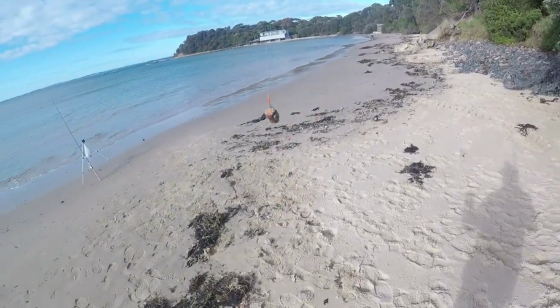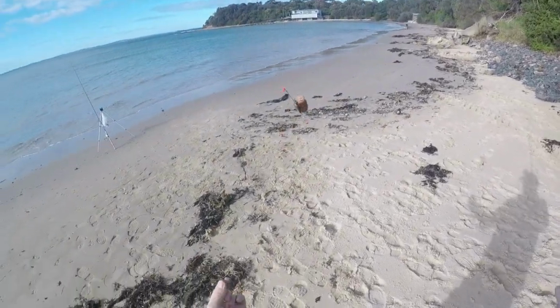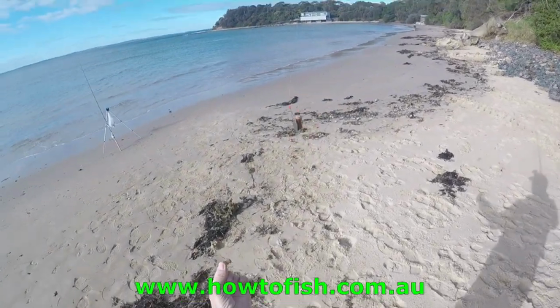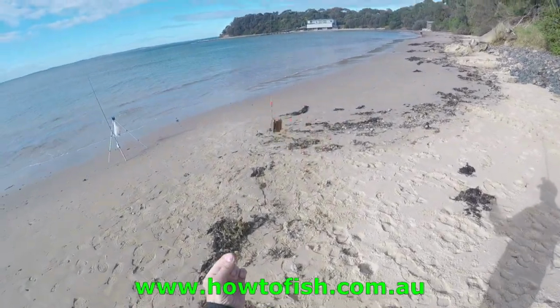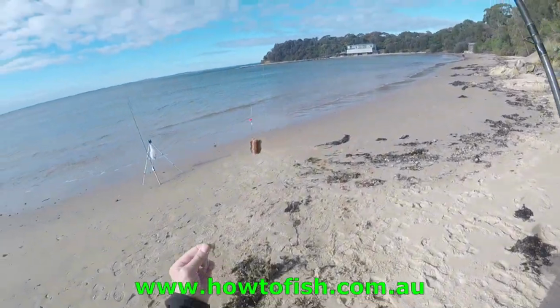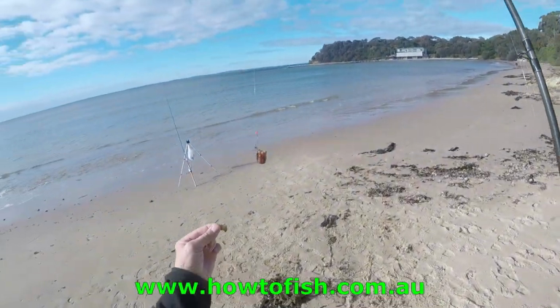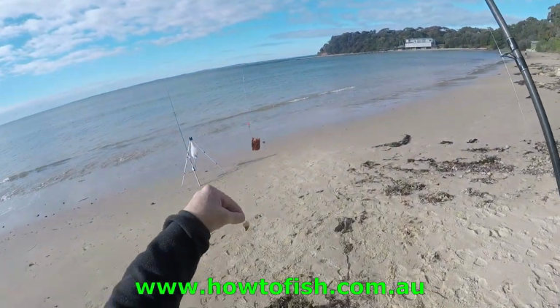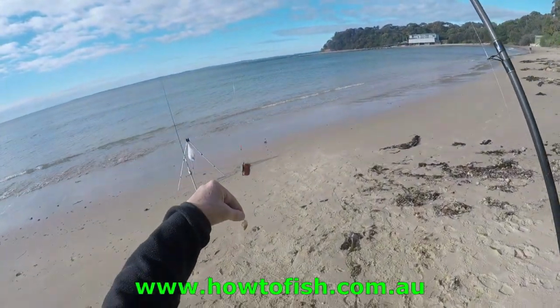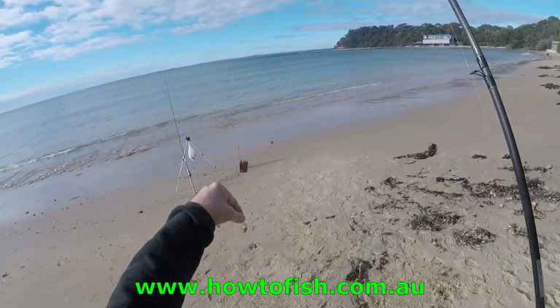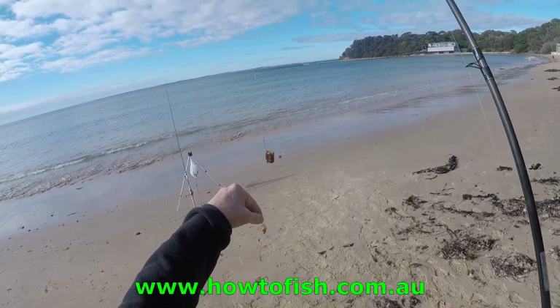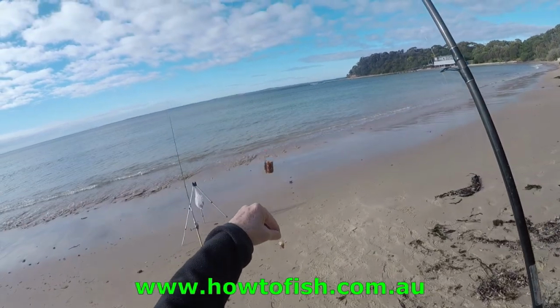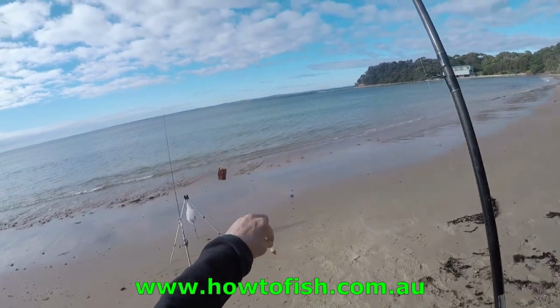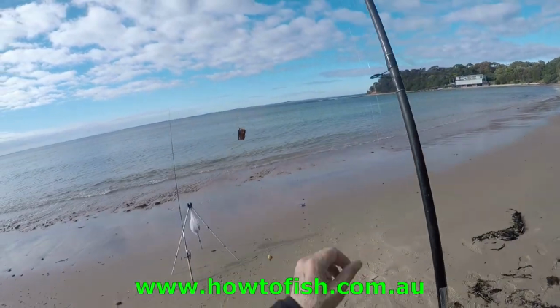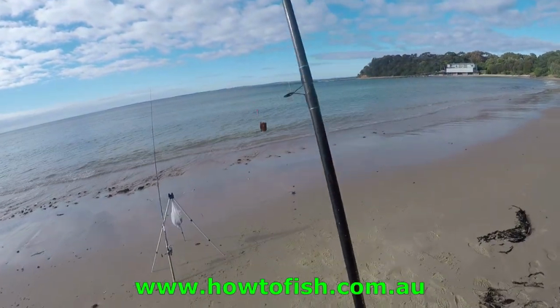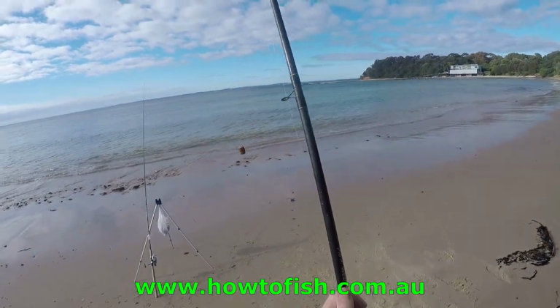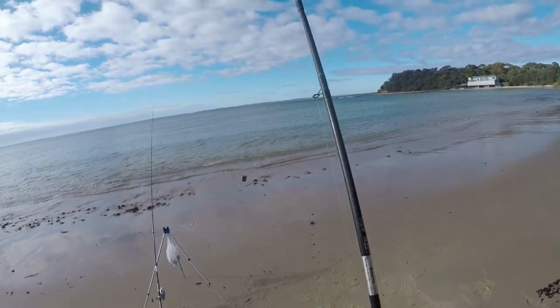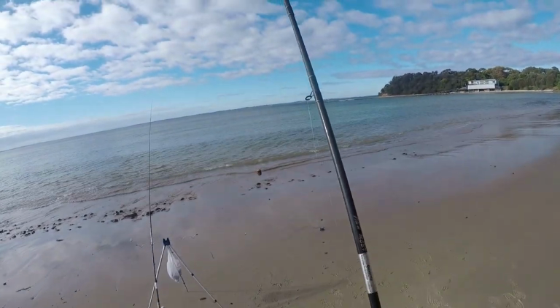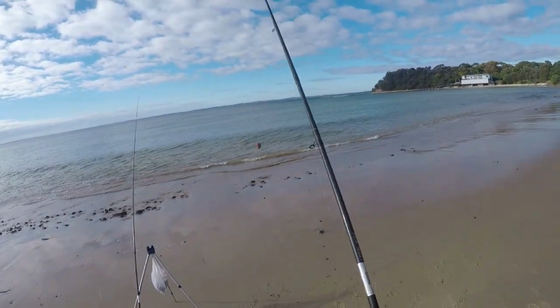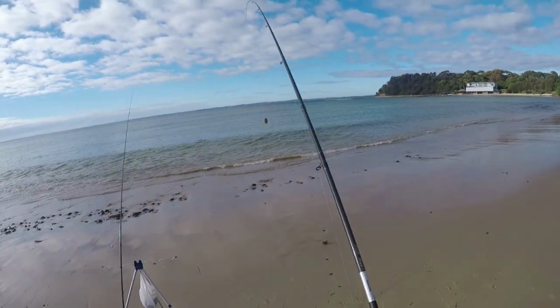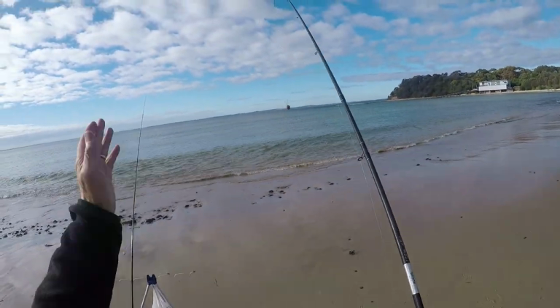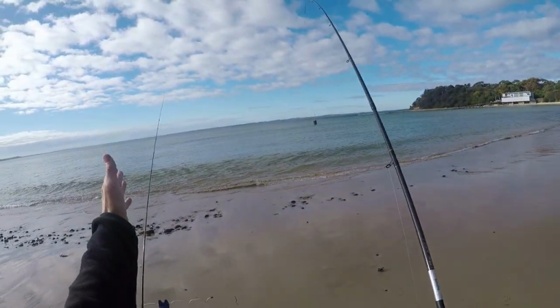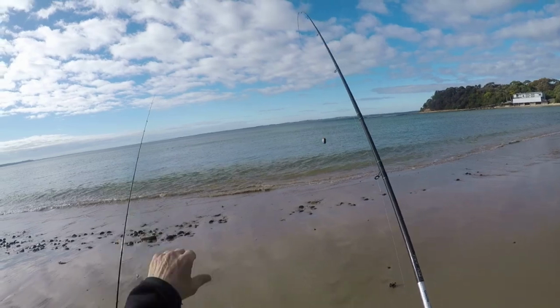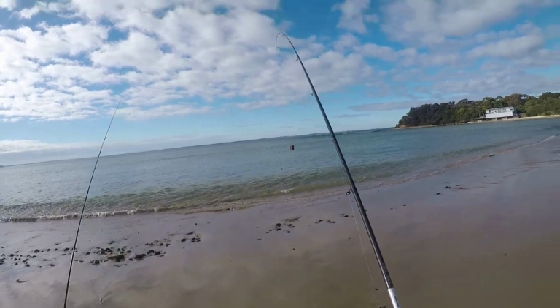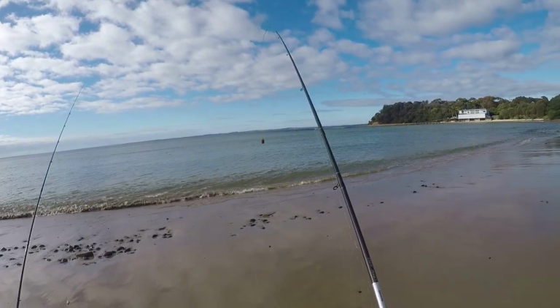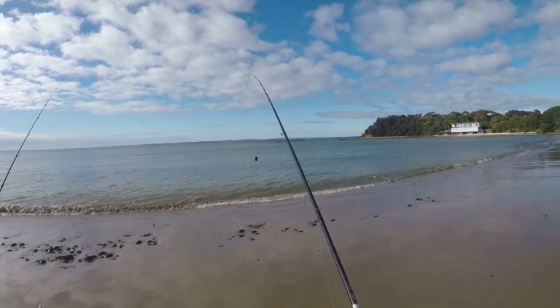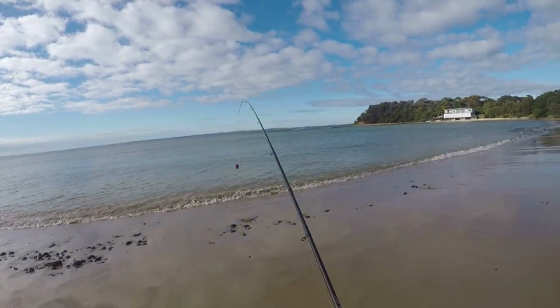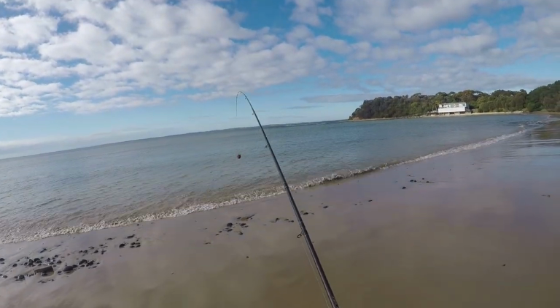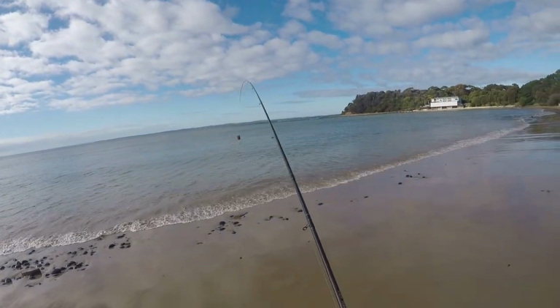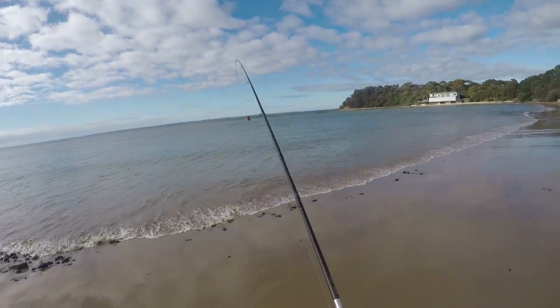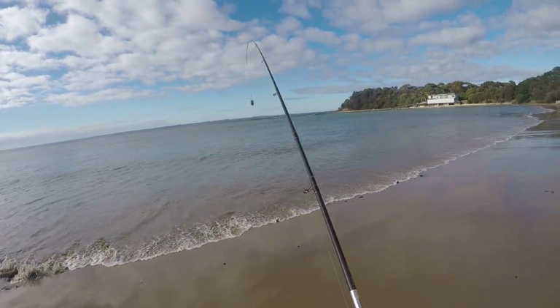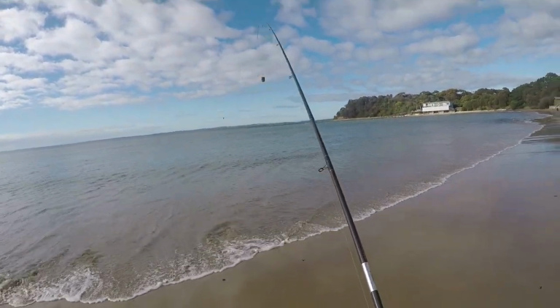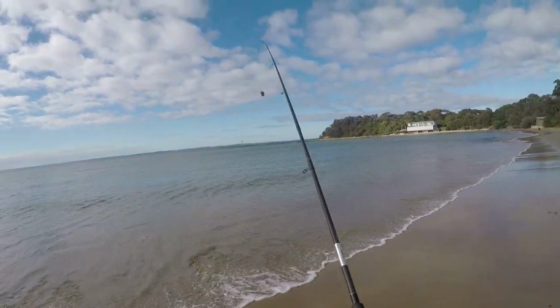I've got my burly cage full of burly and a little tiny piece of bait, because I know that there are a lot of small fish. The bigger rod with the bigger bait on it really hasn't had much activity, so it's all about small fish today.